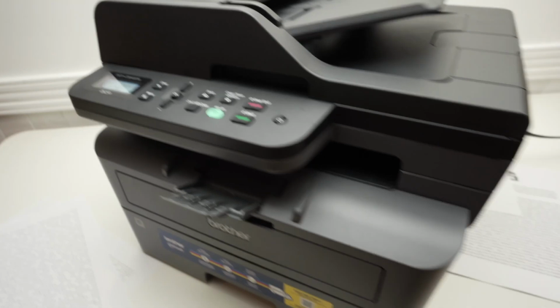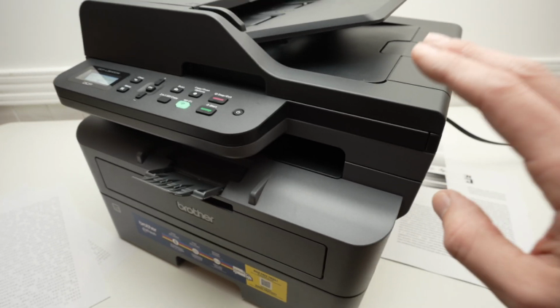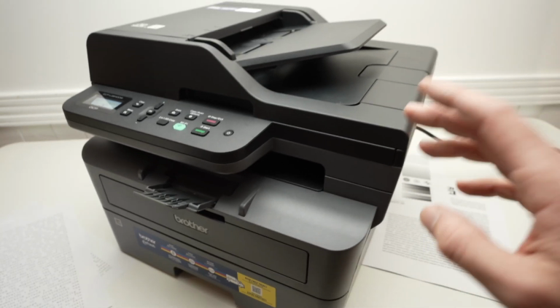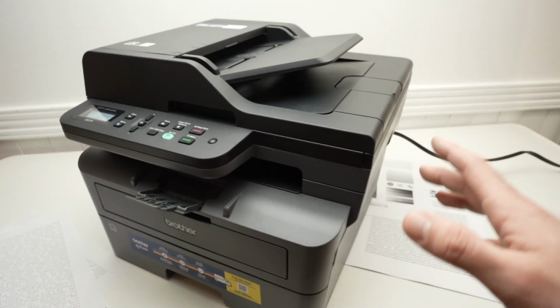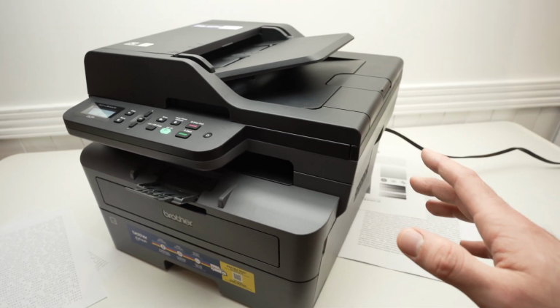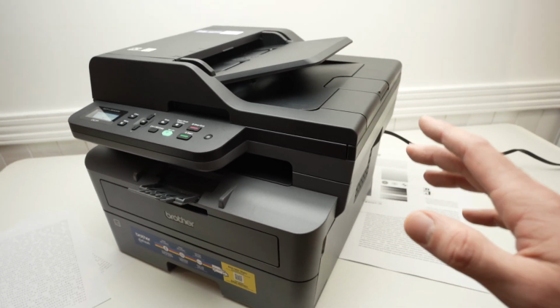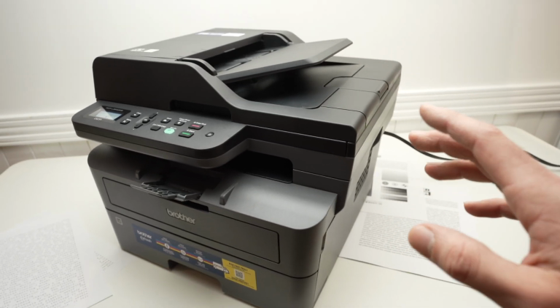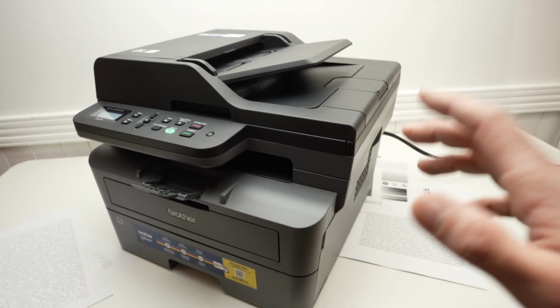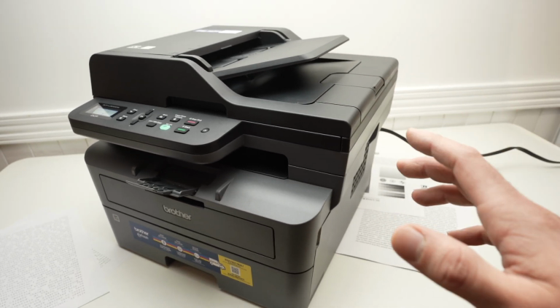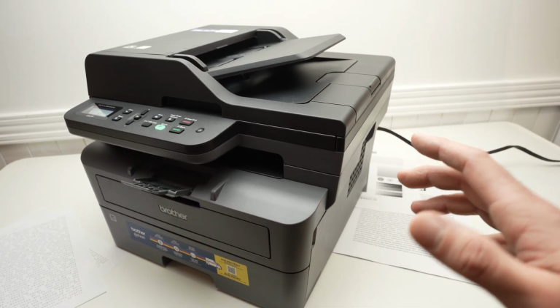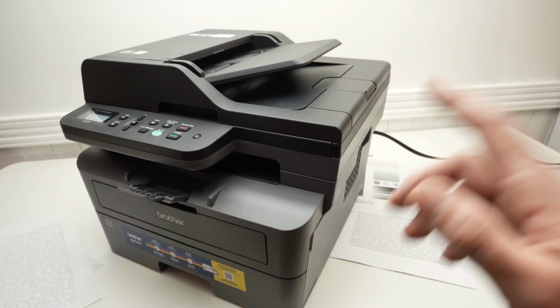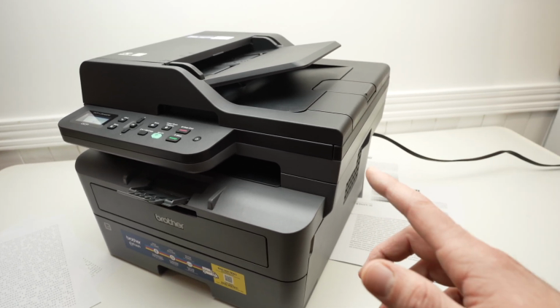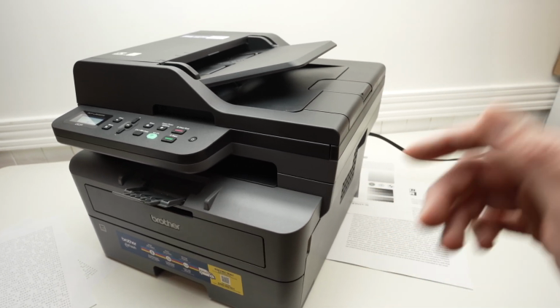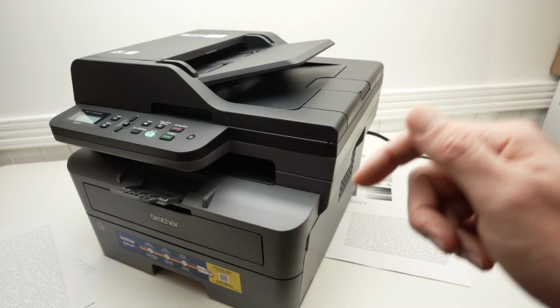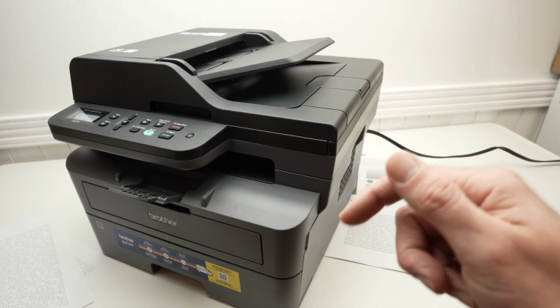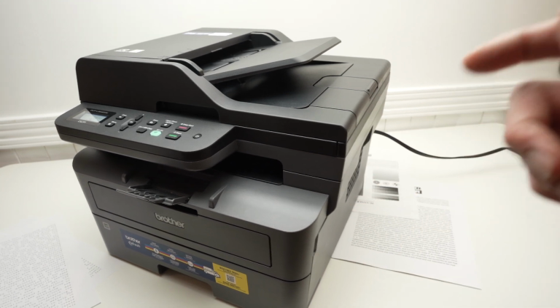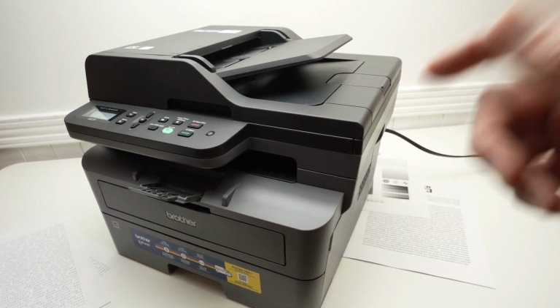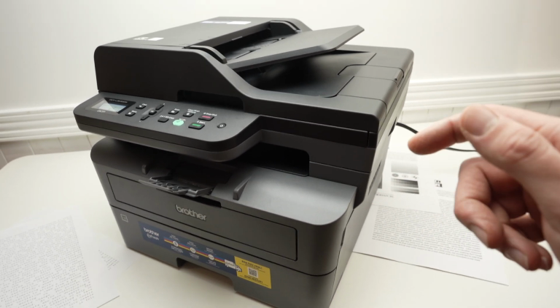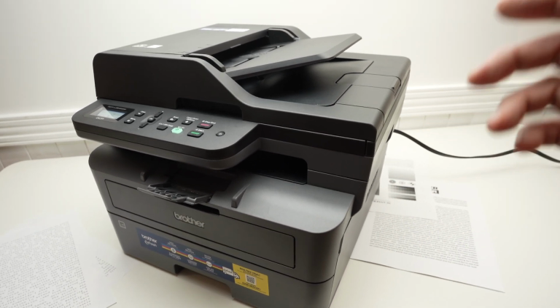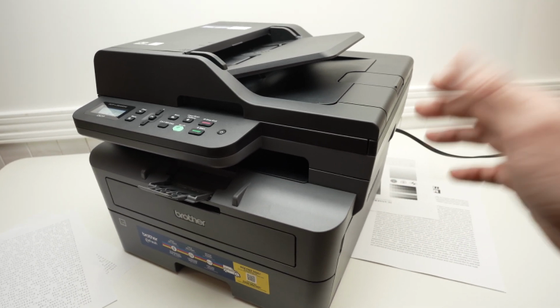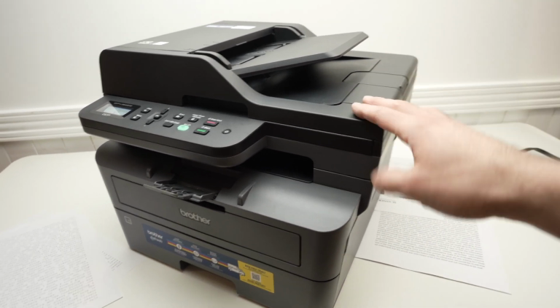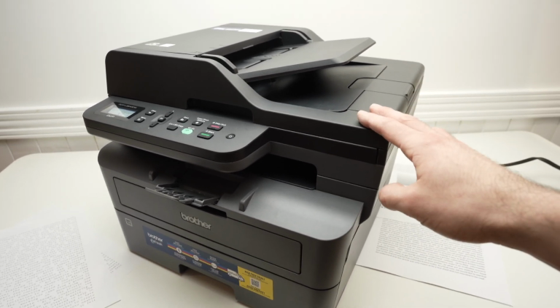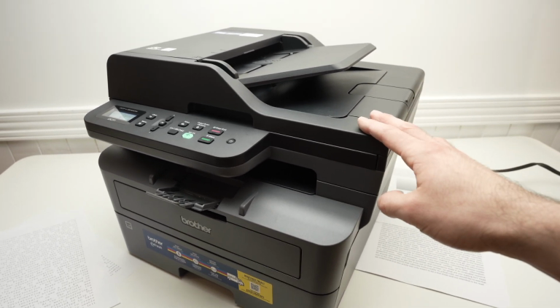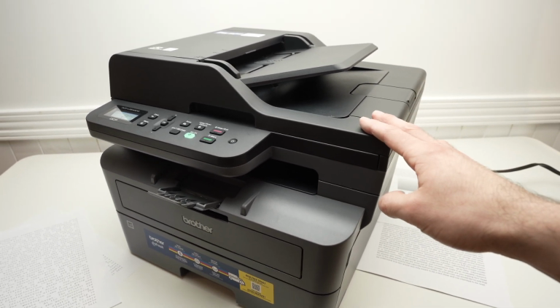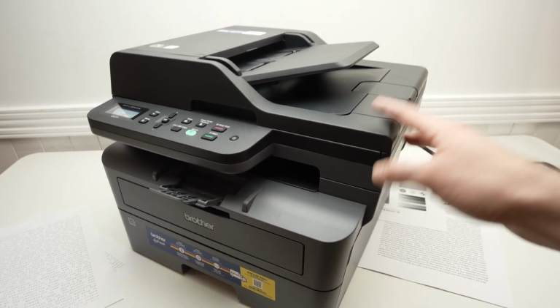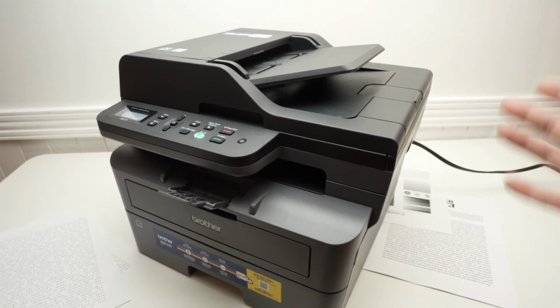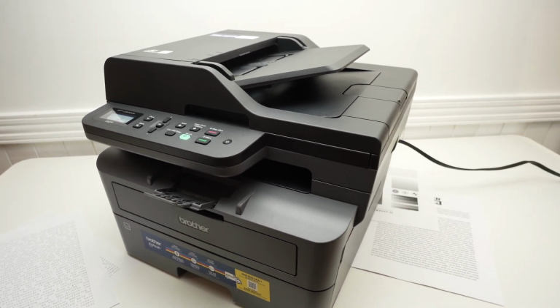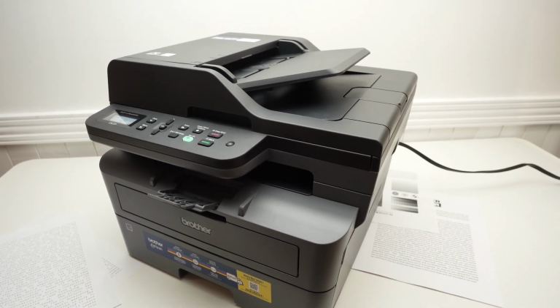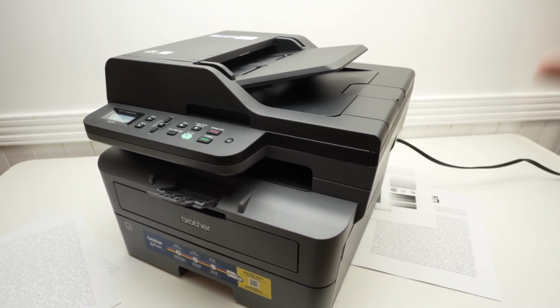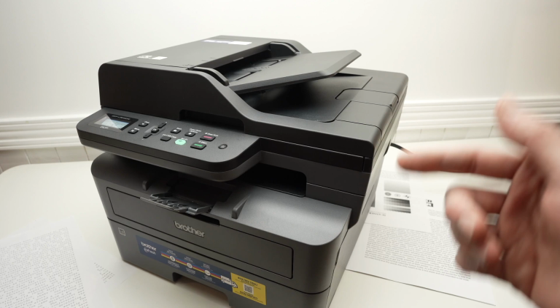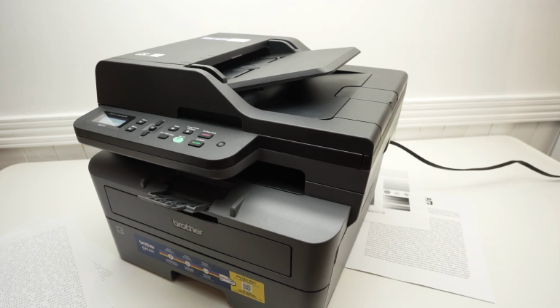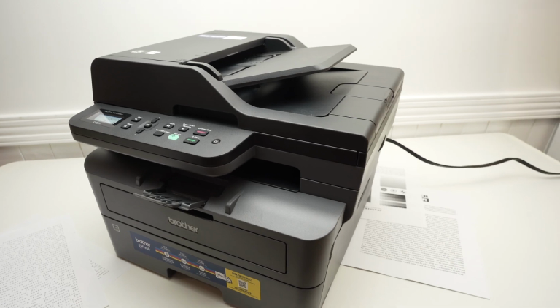Thanks for watching. I hope this was useful. If so, please leave a like, subscribe, and comment down below if you have other tricks on how to make this printer work in case you have an issue. I'll see you in the next video.